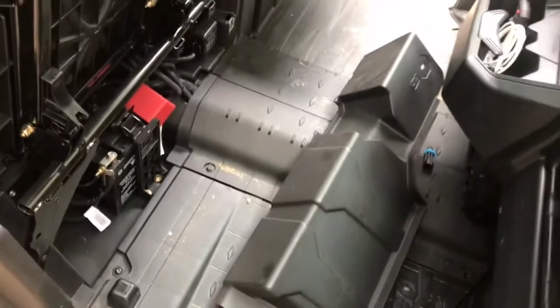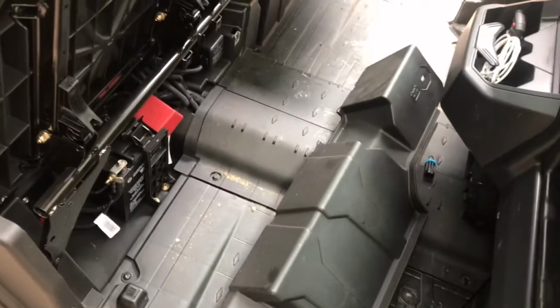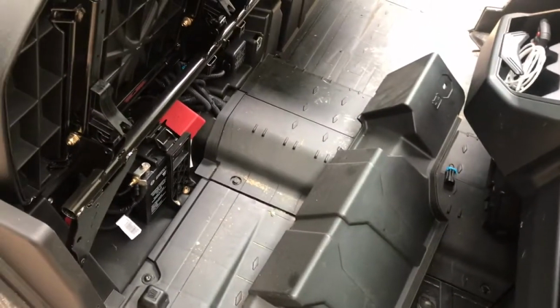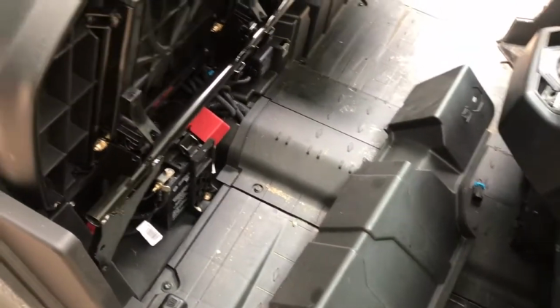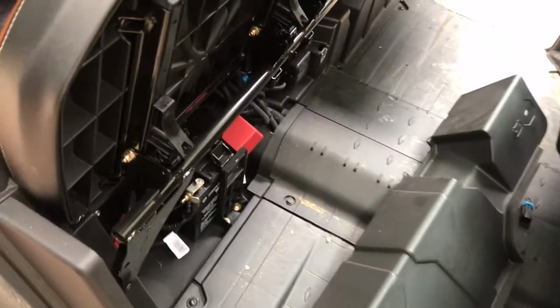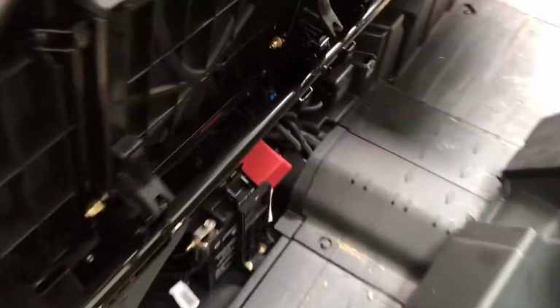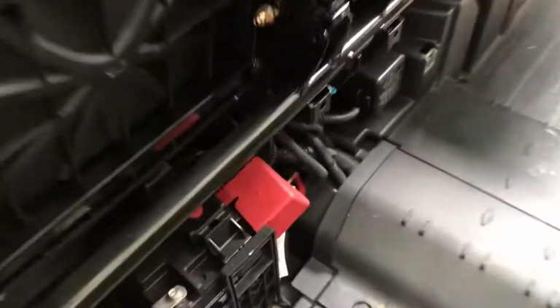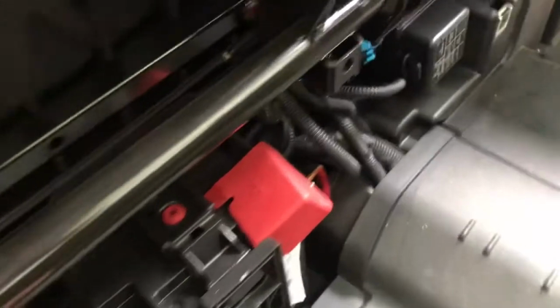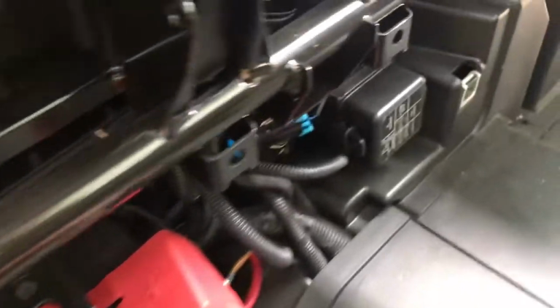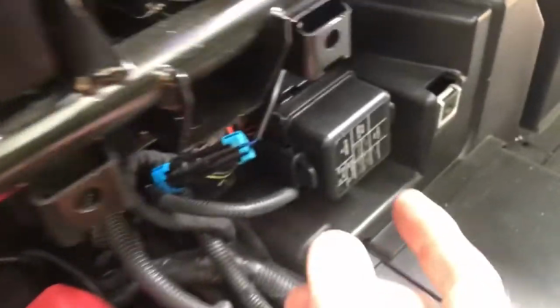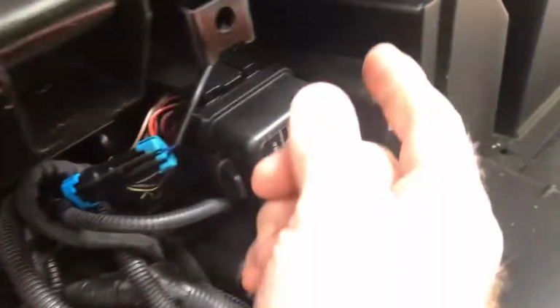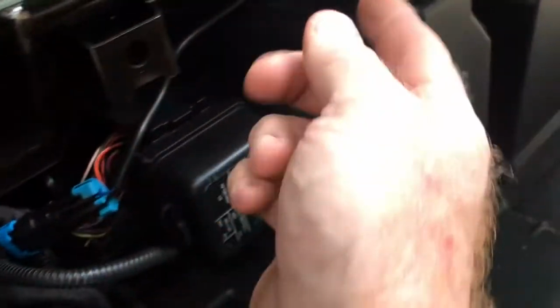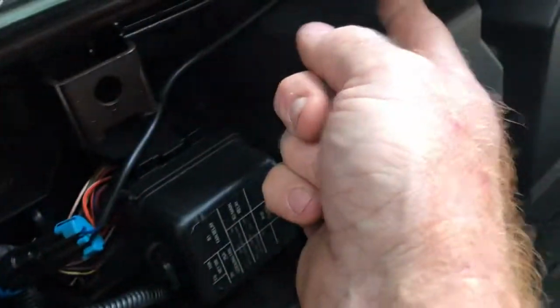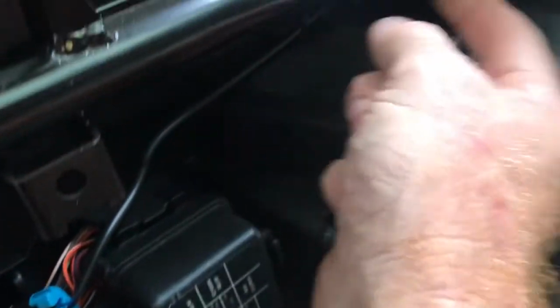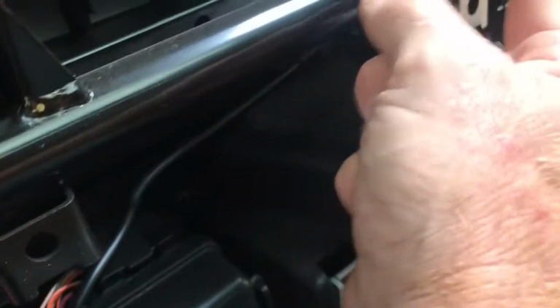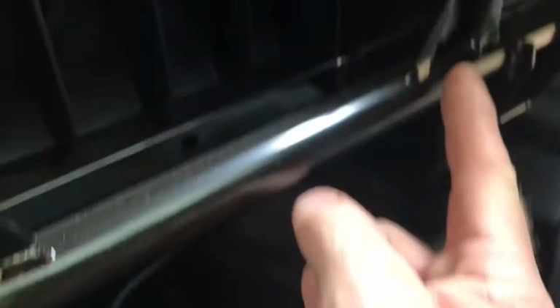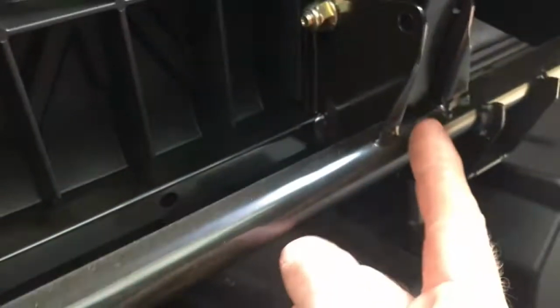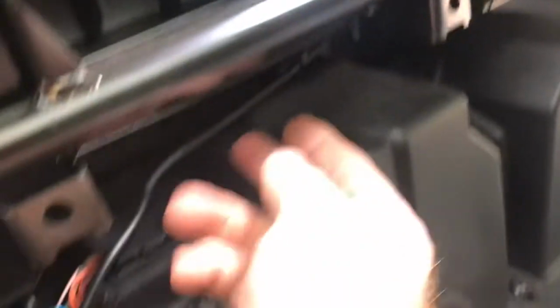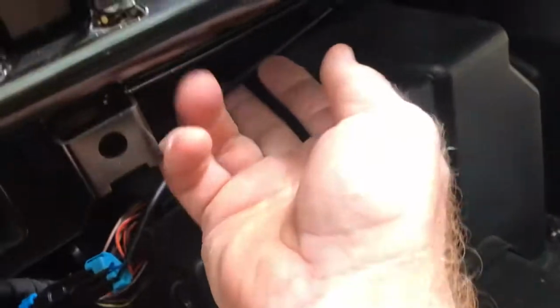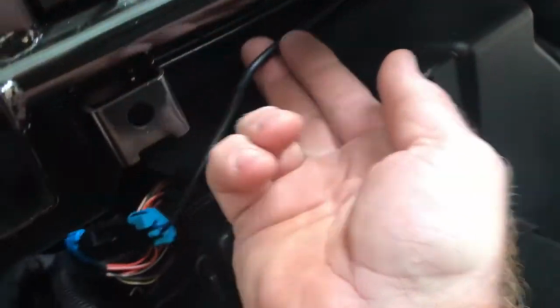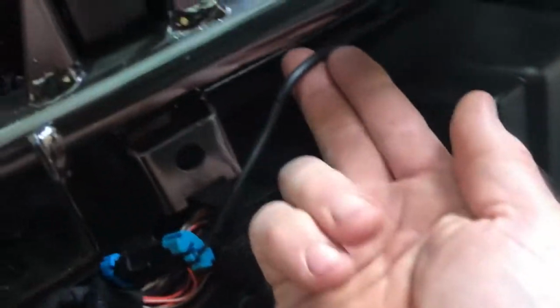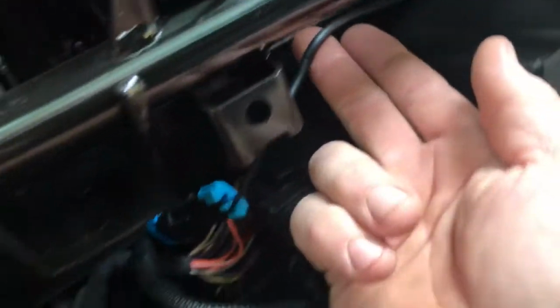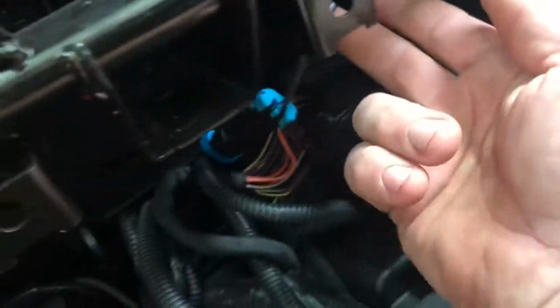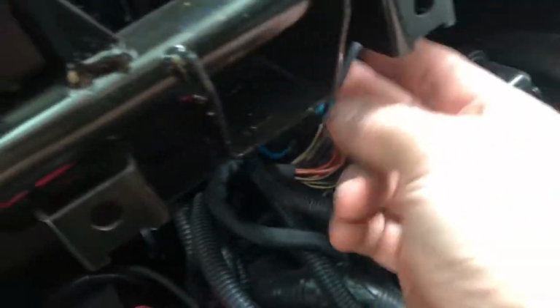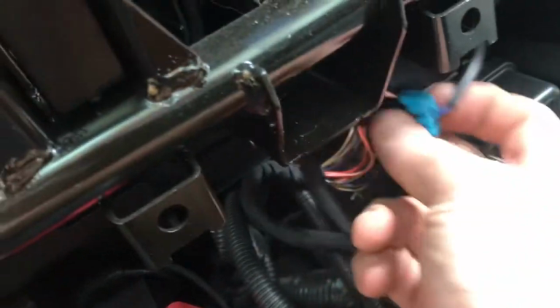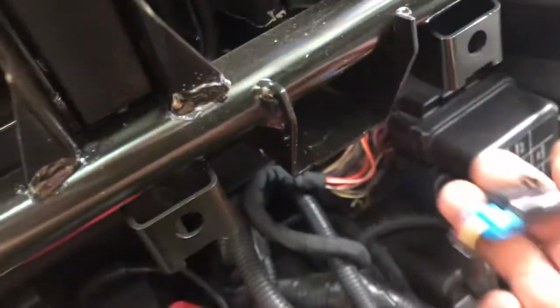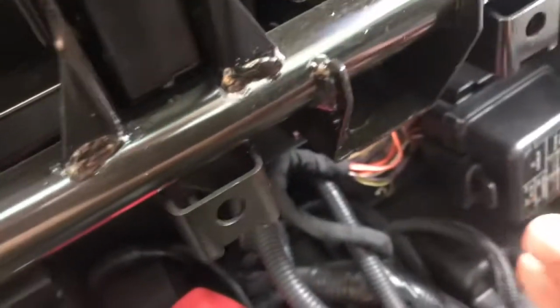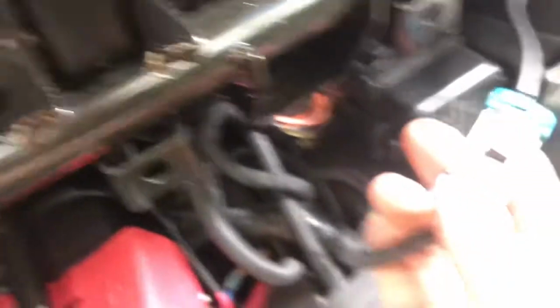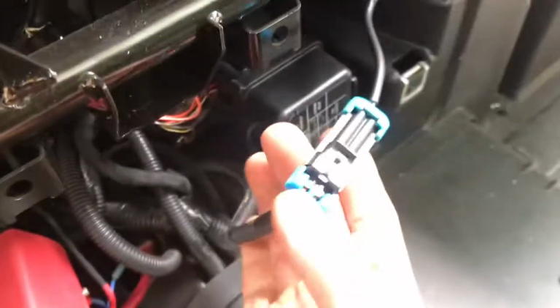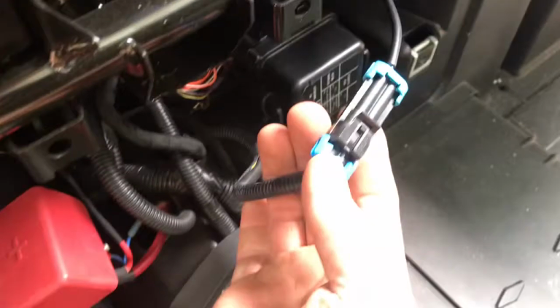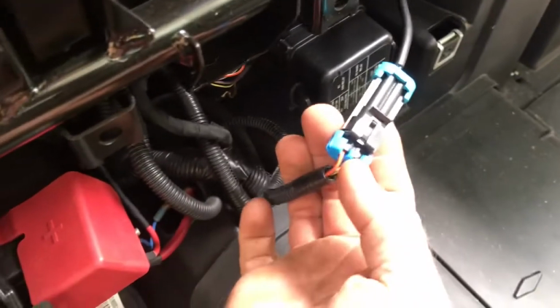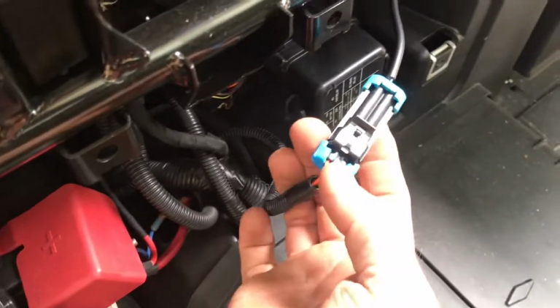So far, no tools at all. Once you get under there, you can look and you can see coming from the seat belt — there's the wire. And there's that beautiful blue plug.